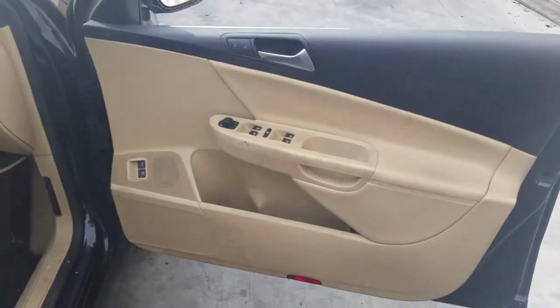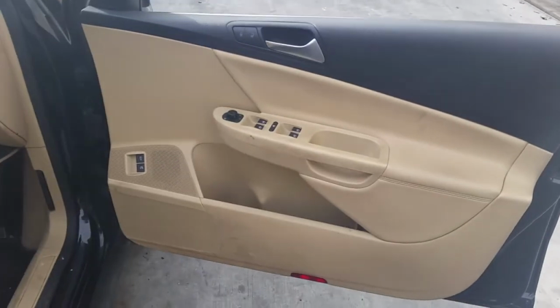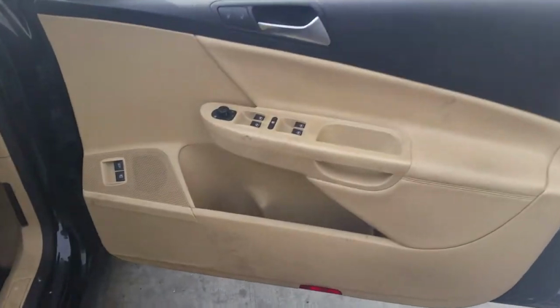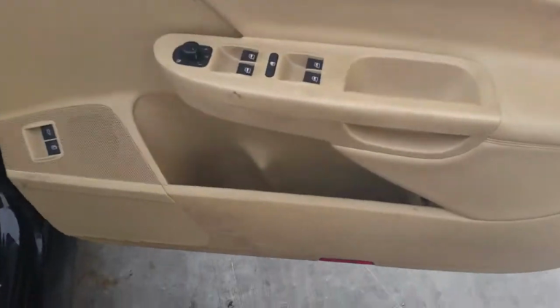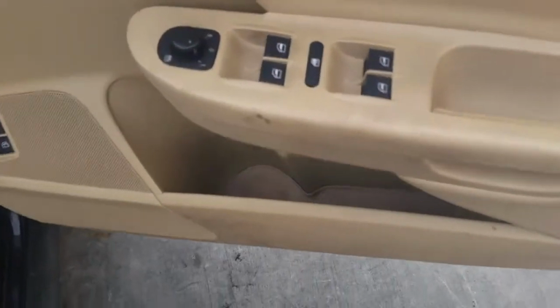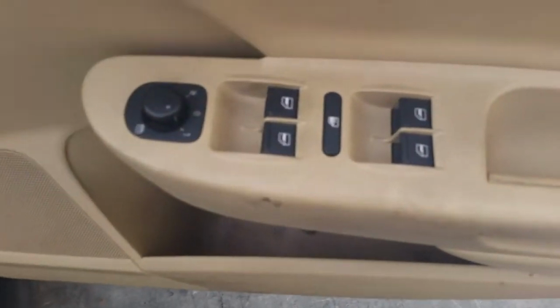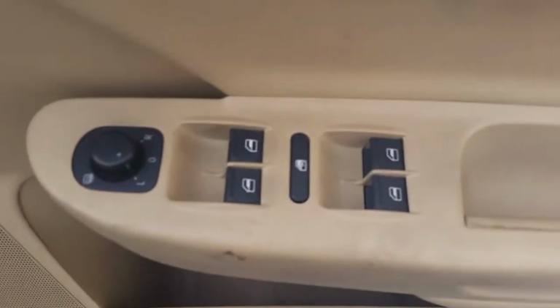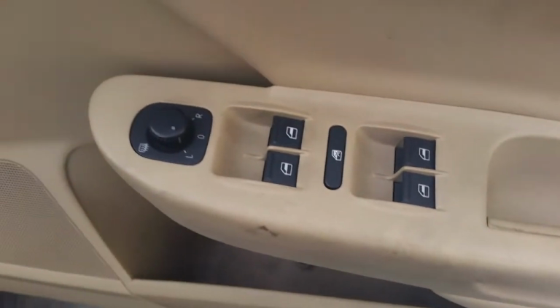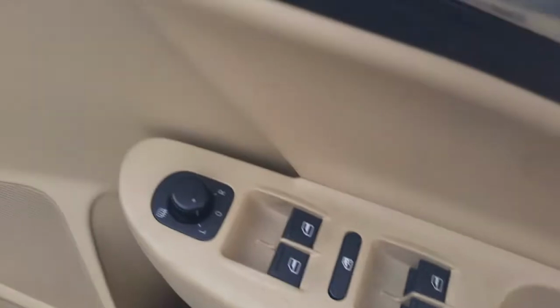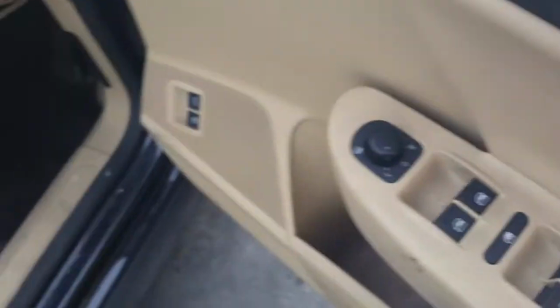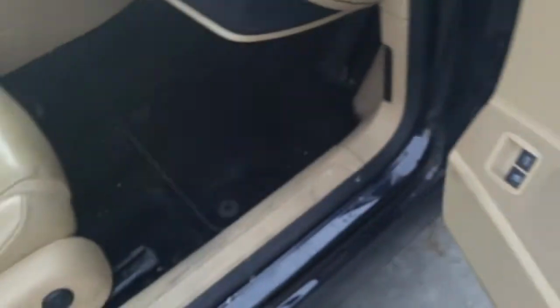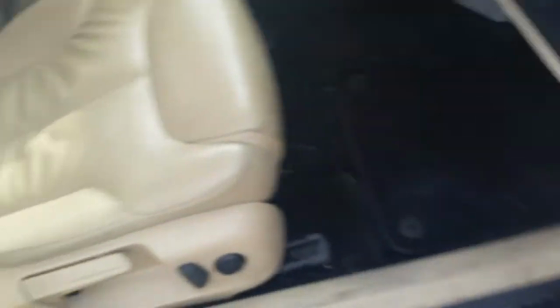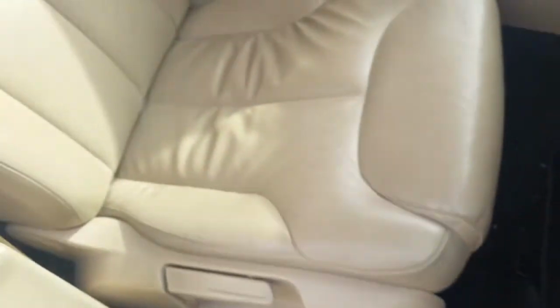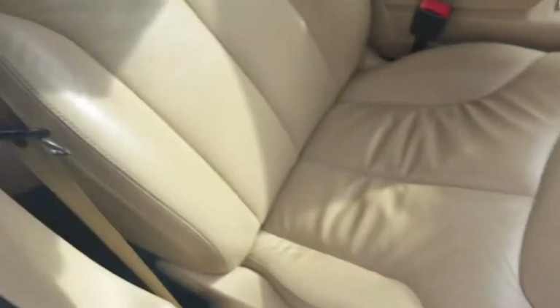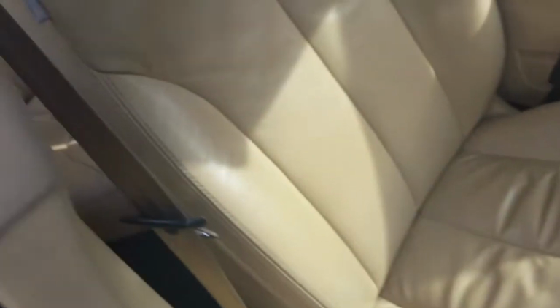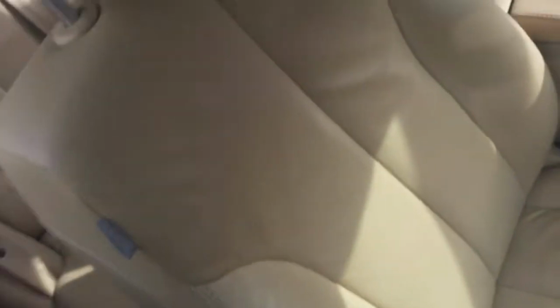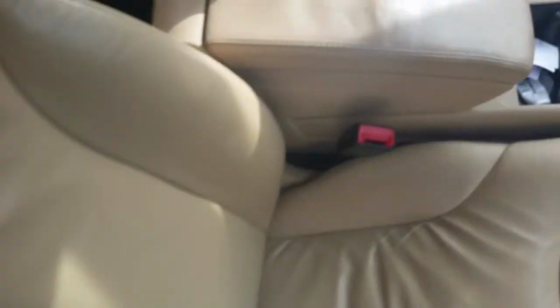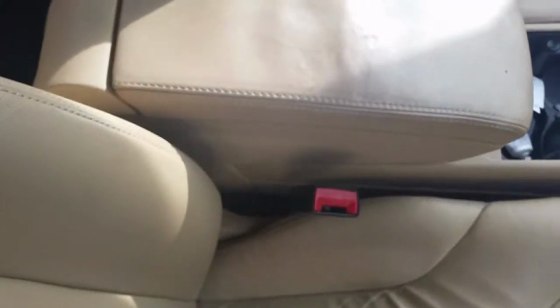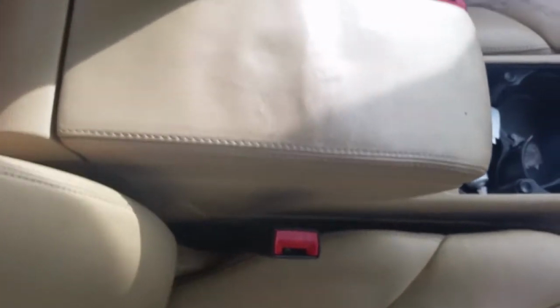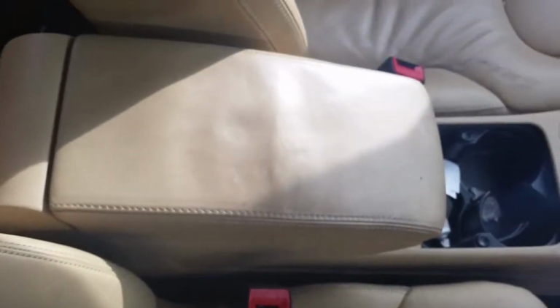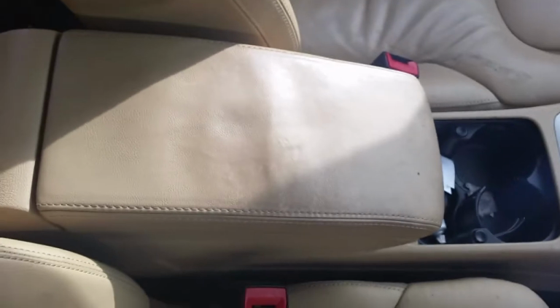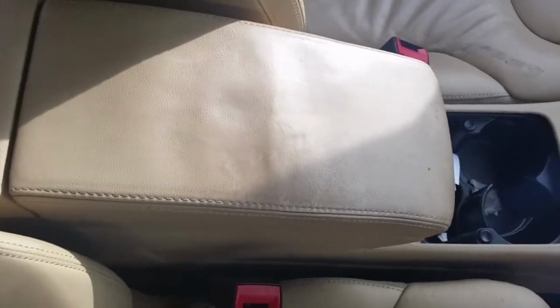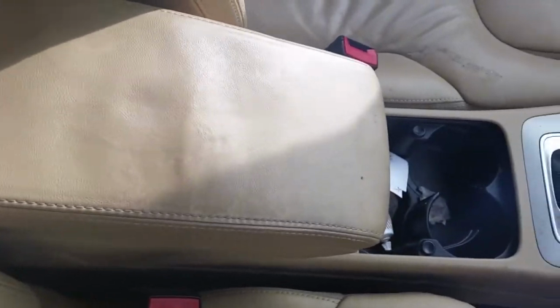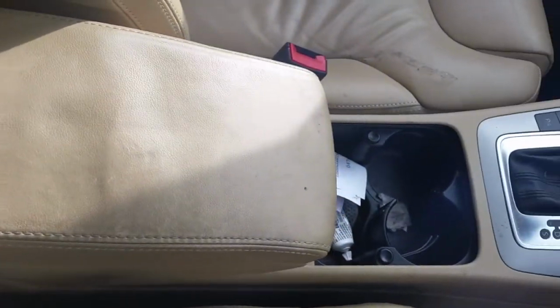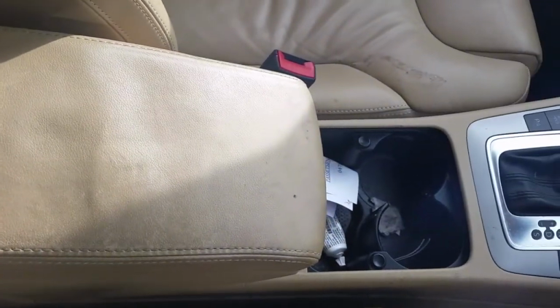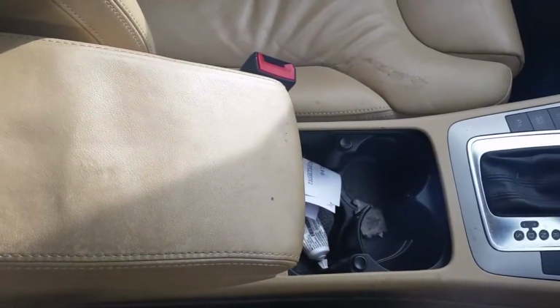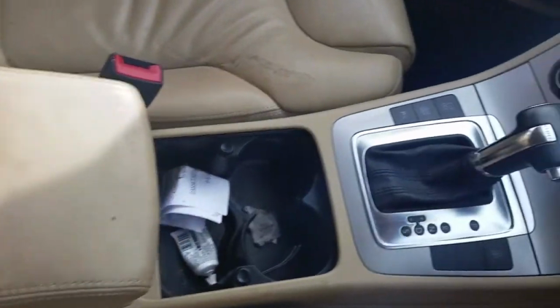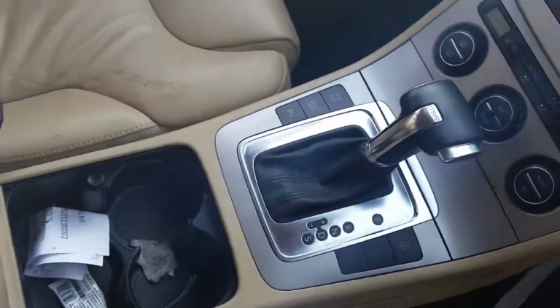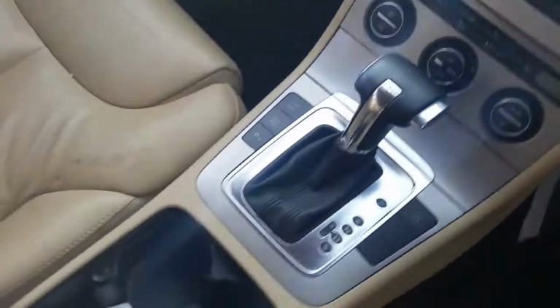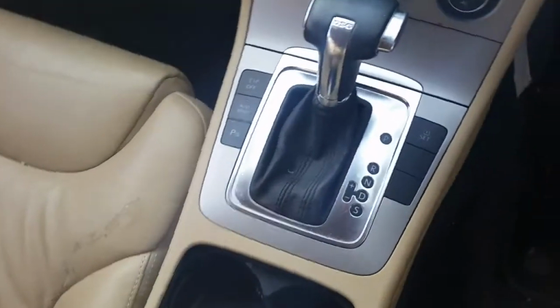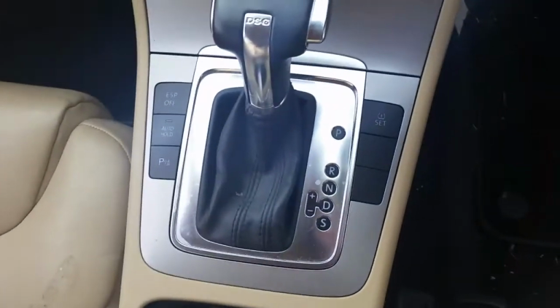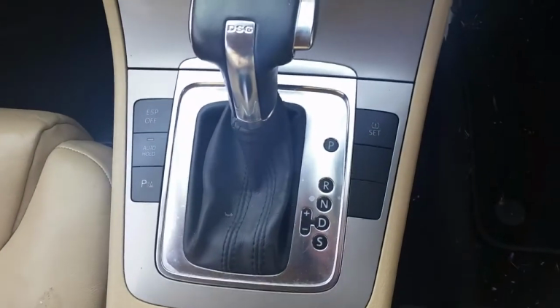We have the driver side door trim, power window master switch, non-power fold type. This vehicle is fitted with a tan leather interior. It's got a tan leather centre console, automatic type console, and automatic gear shifter.